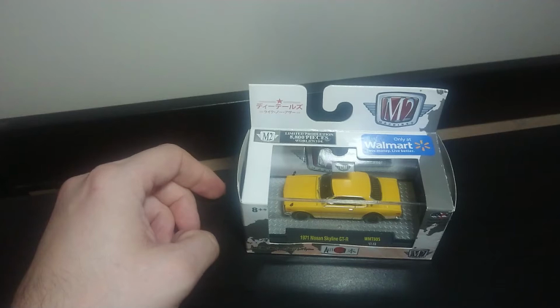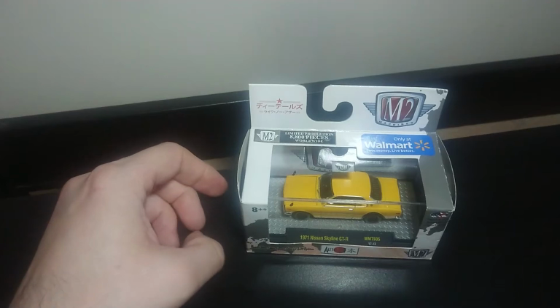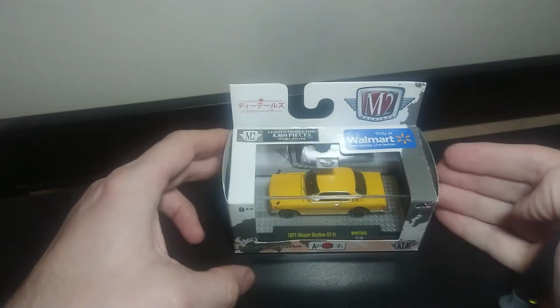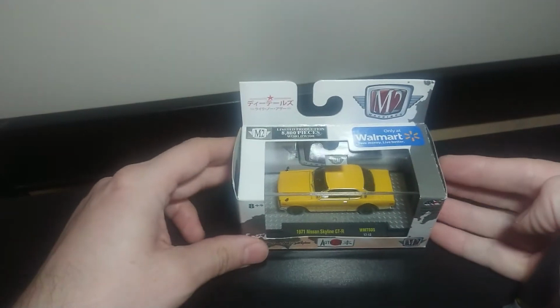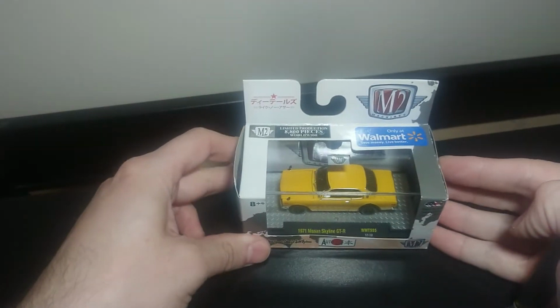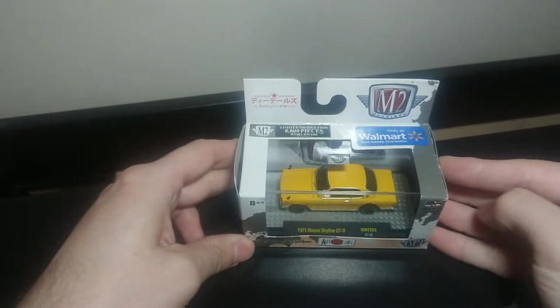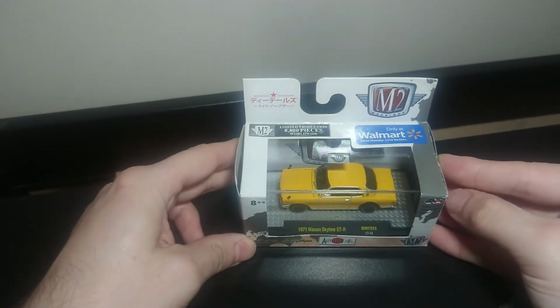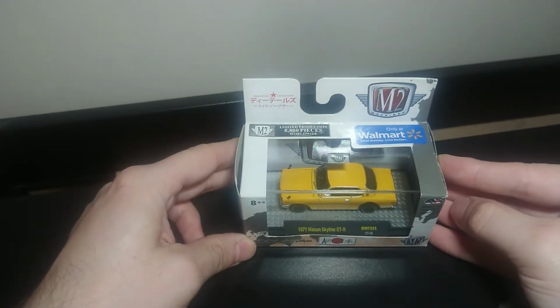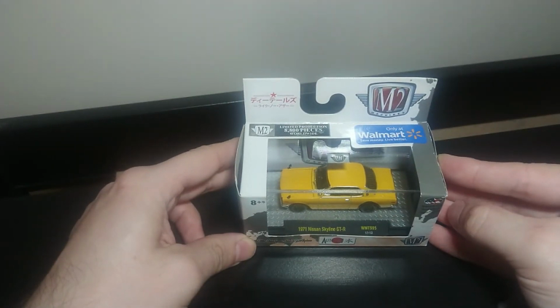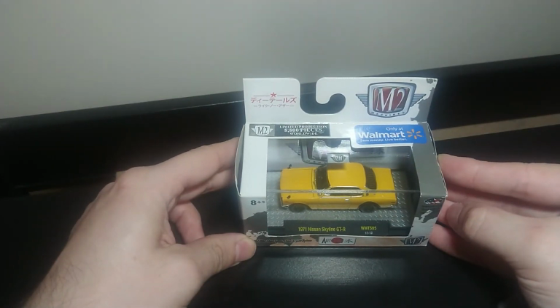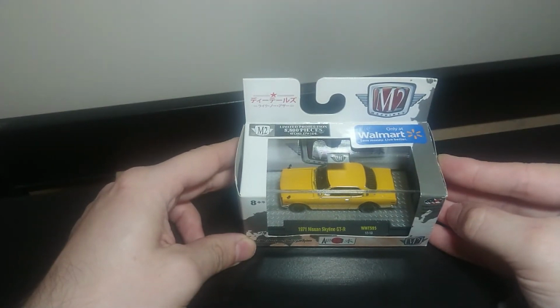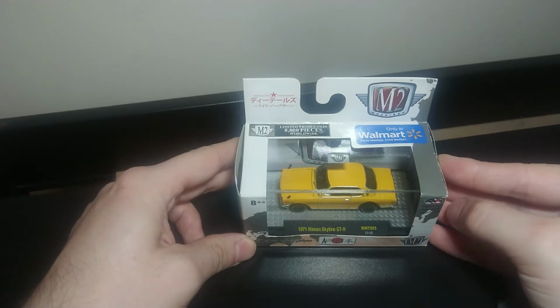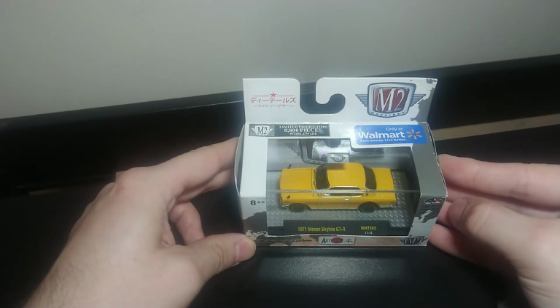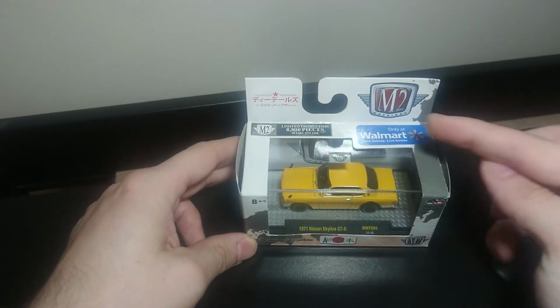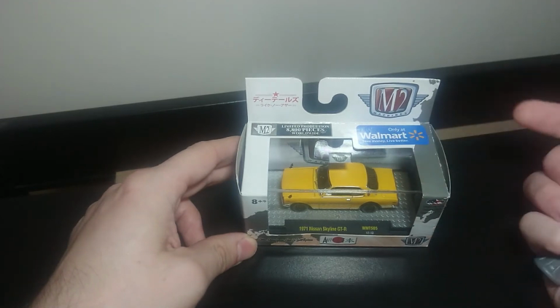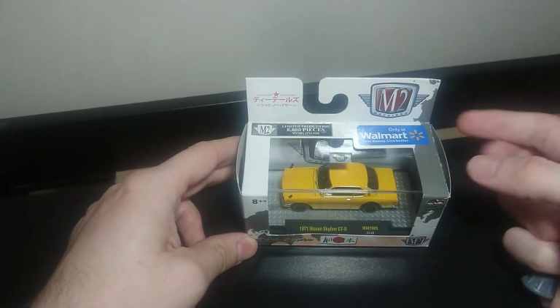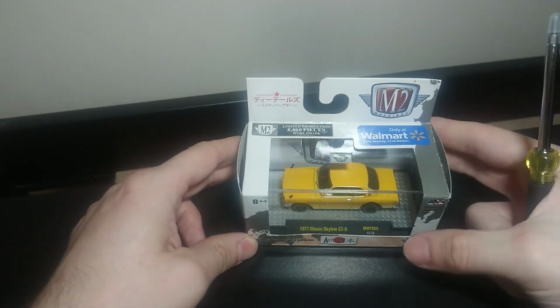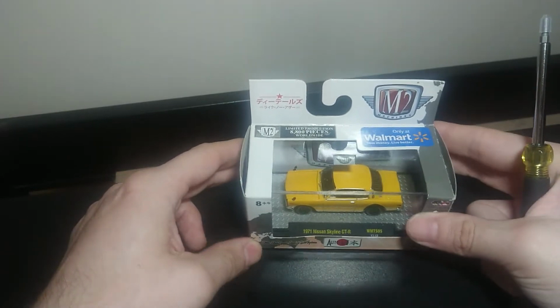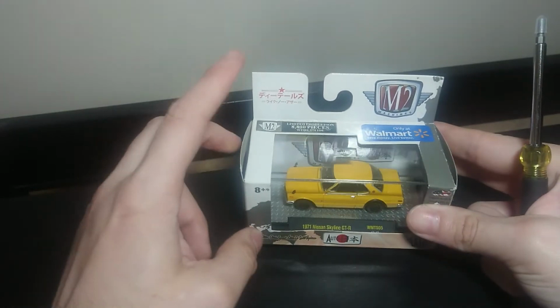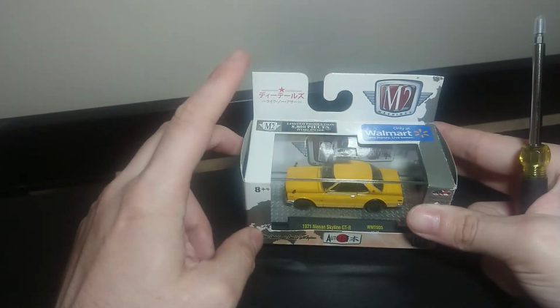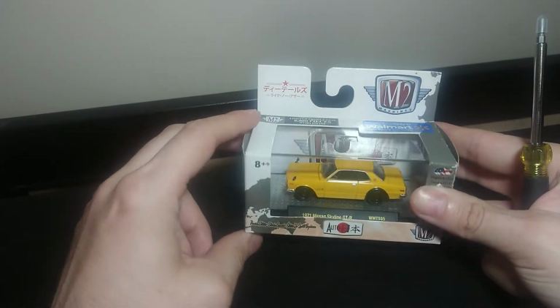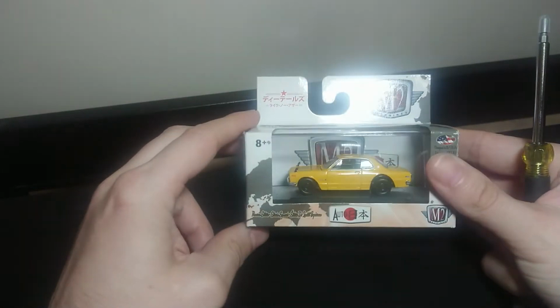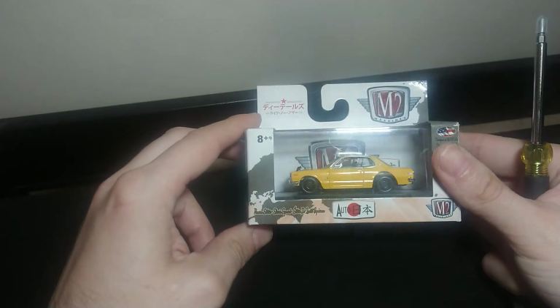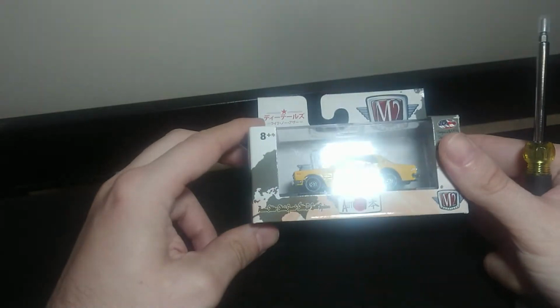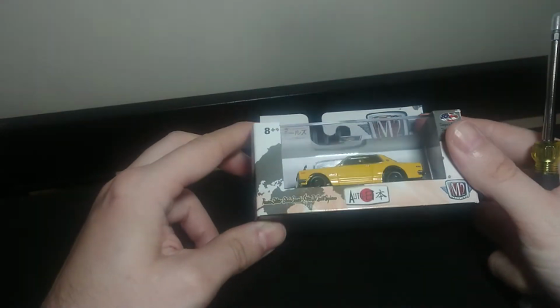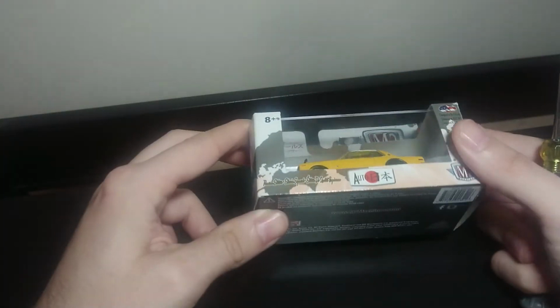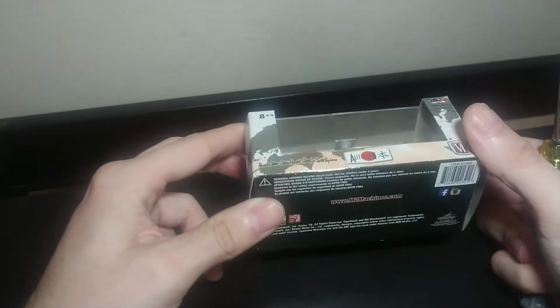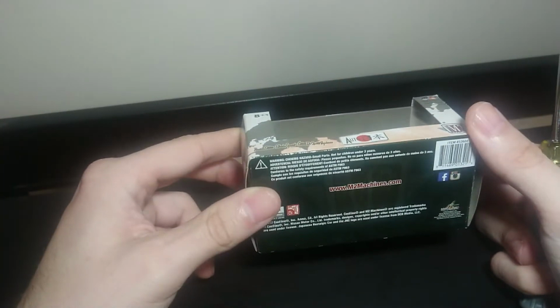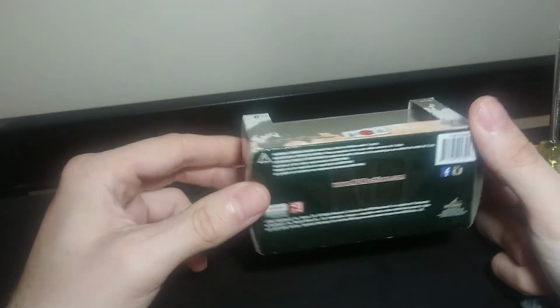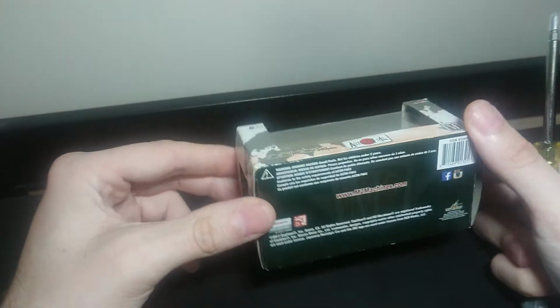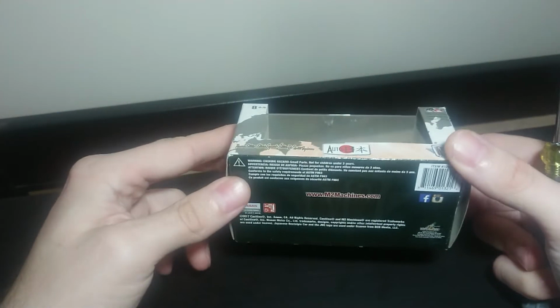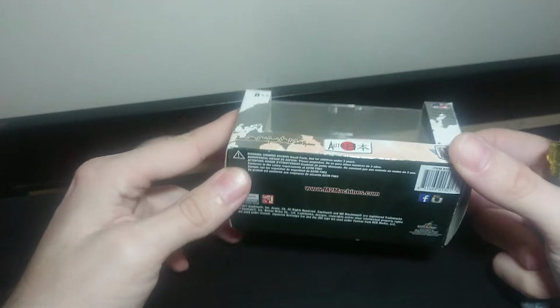Good evening friends and fans. I have here a 1971 Nissan Skyline GTR from M2, obviously only available from Walmart. I bought this because I'm not really a car fan, but I like Nissan Skylines.